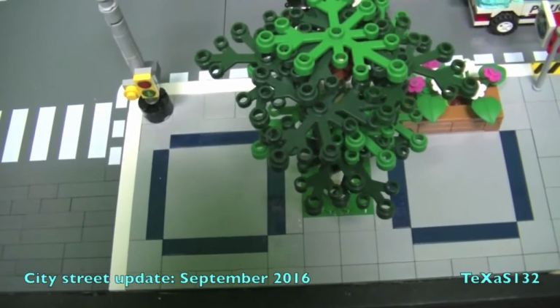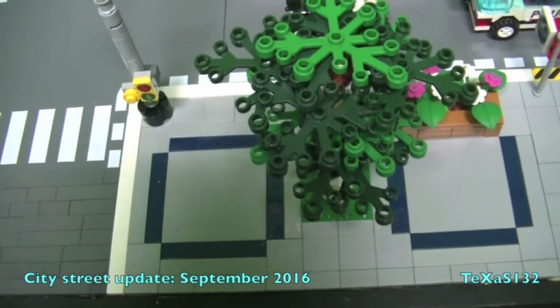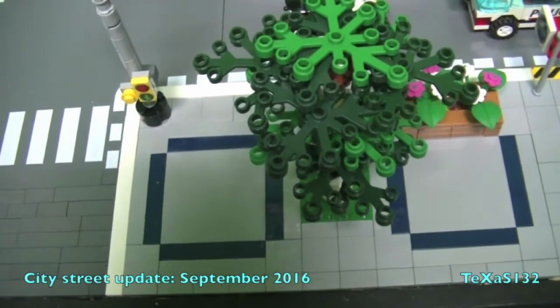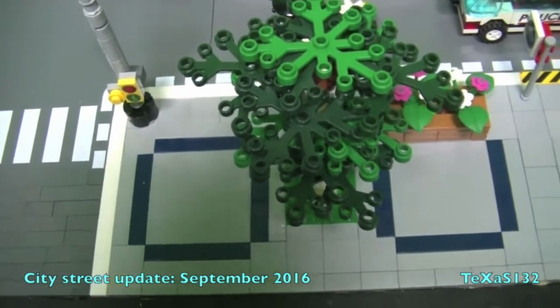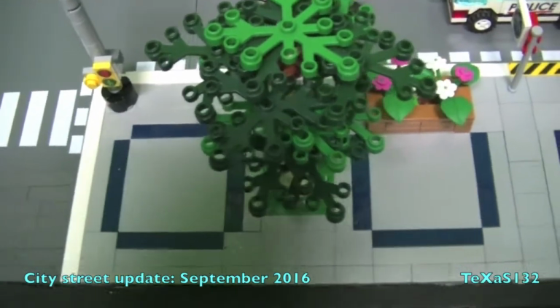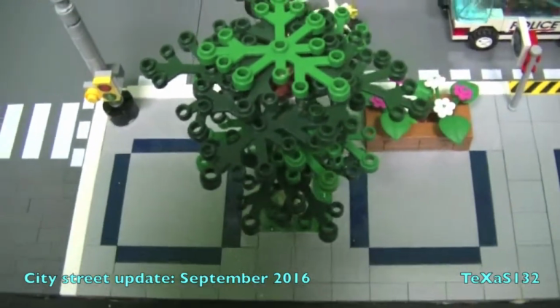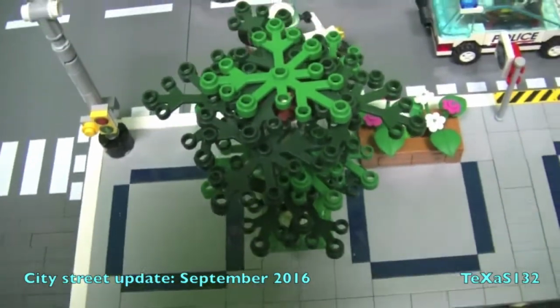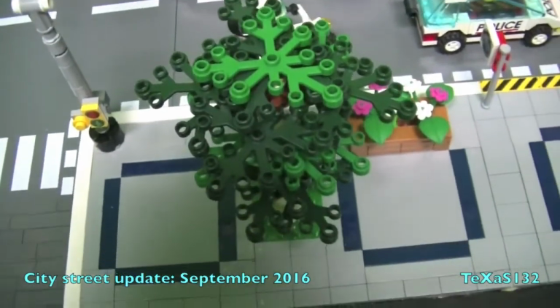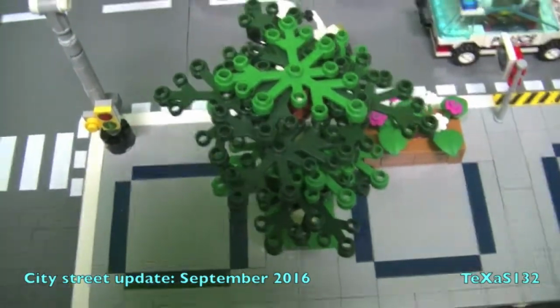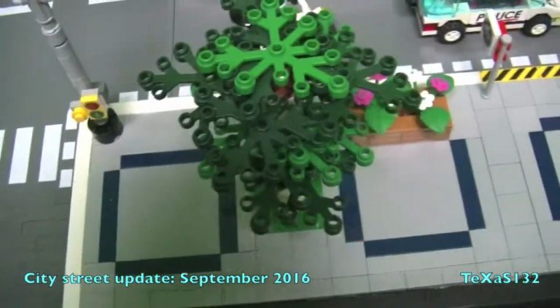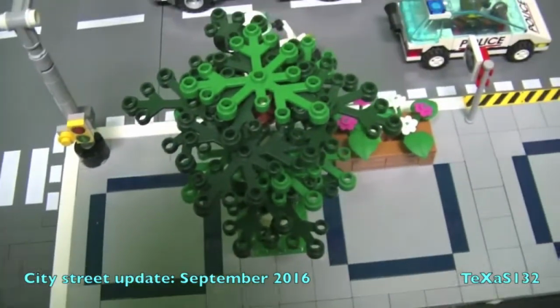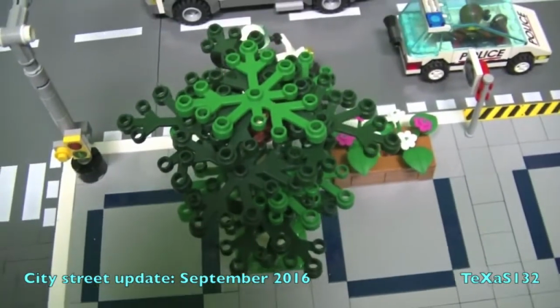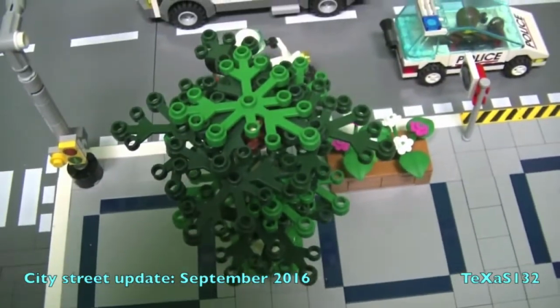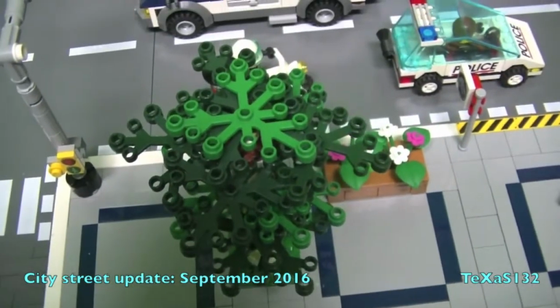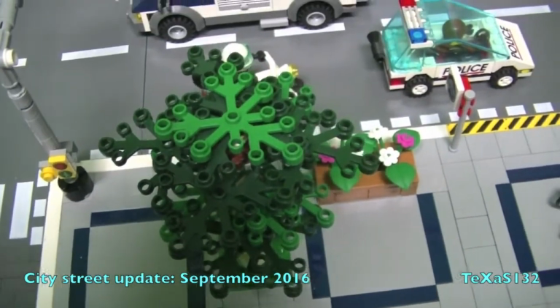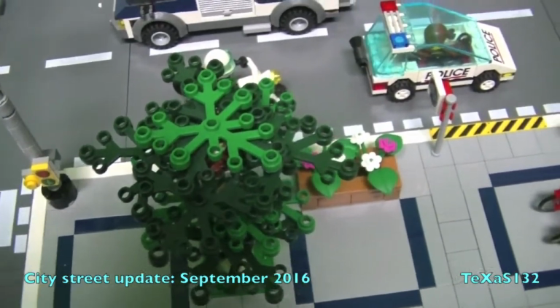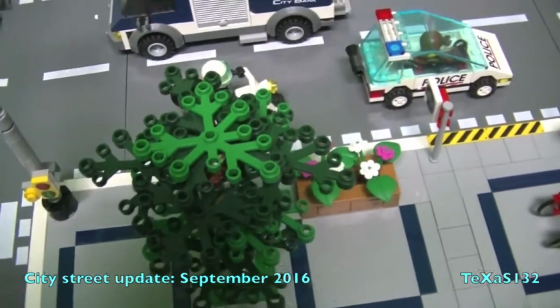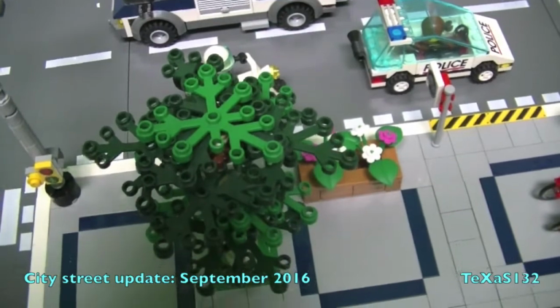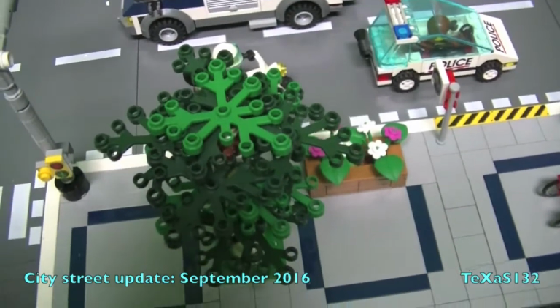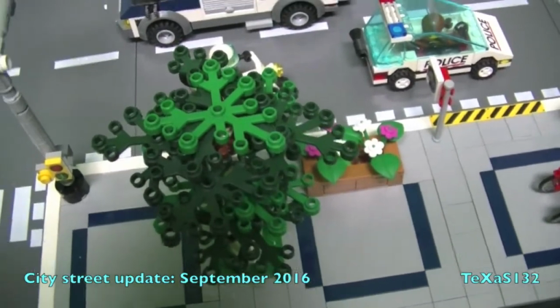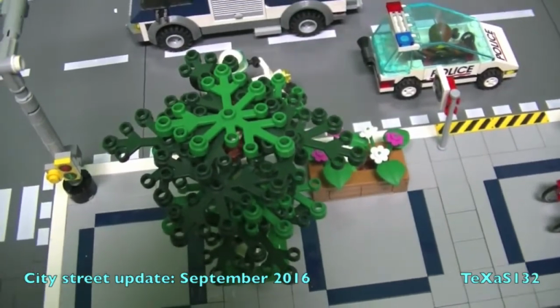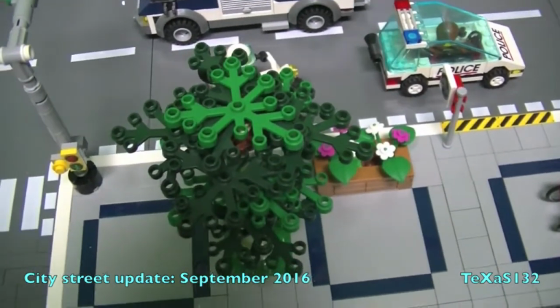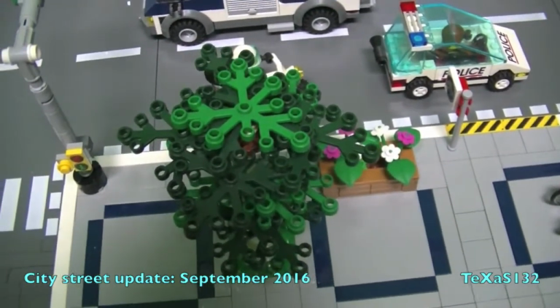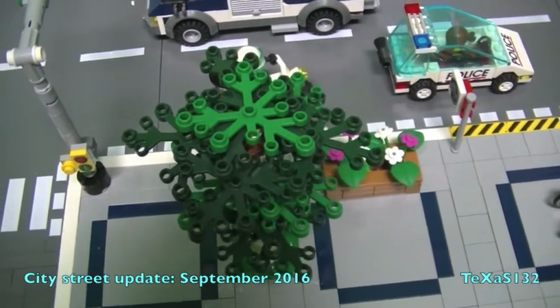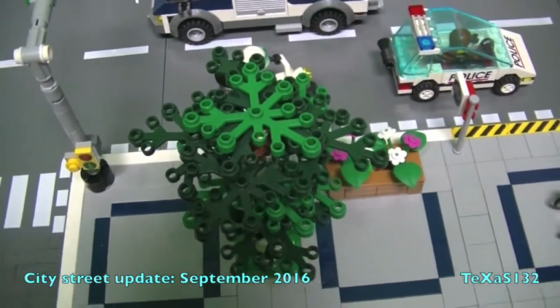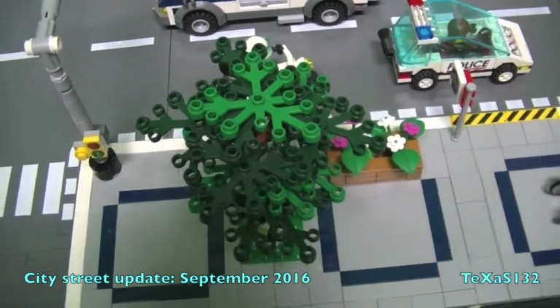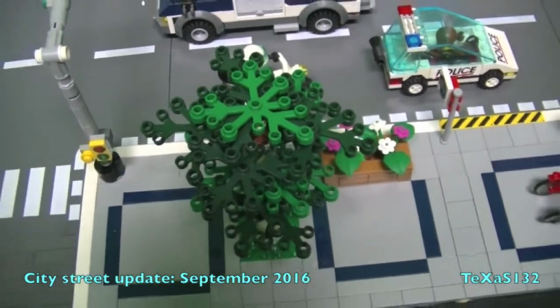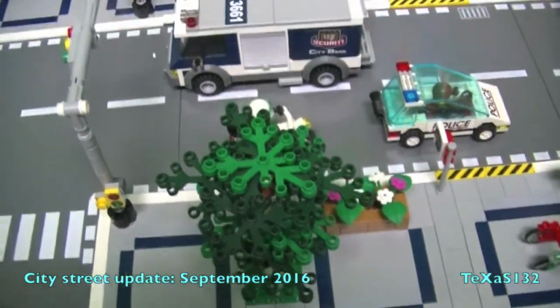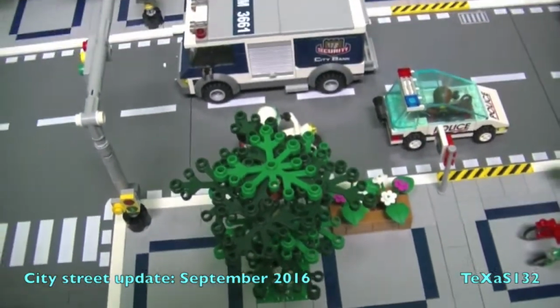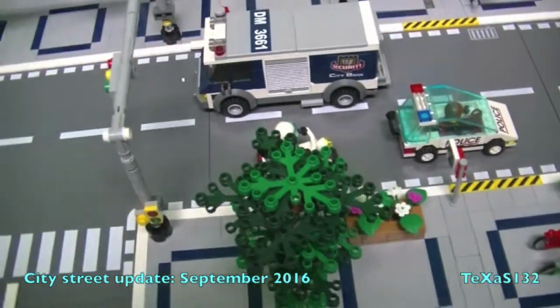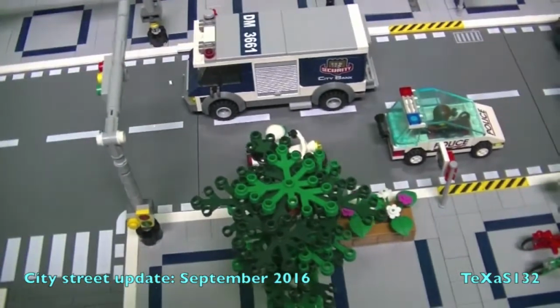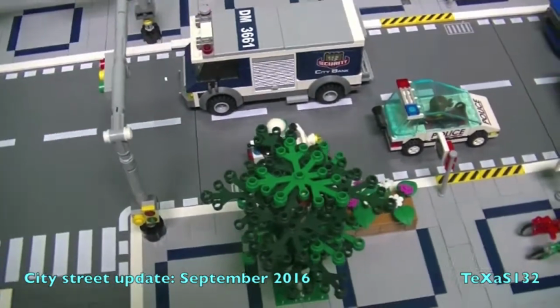This is Texas 132 and this is the September 2016 update of my LEGO City Street. We'll zoom out.